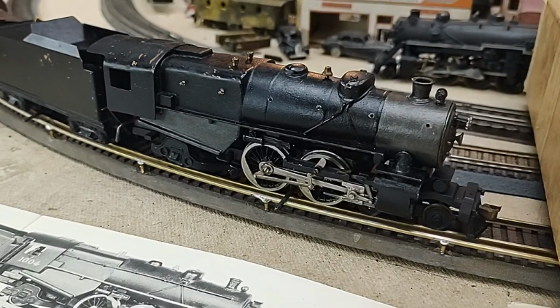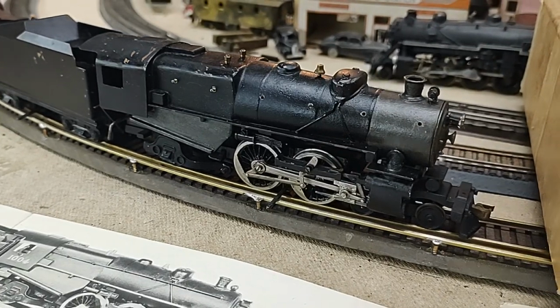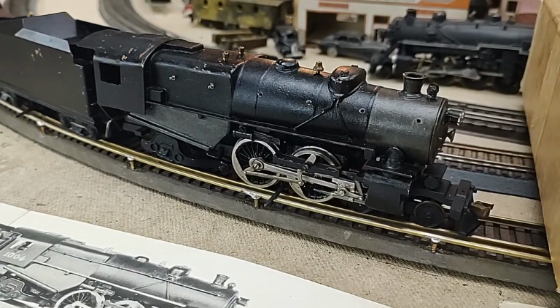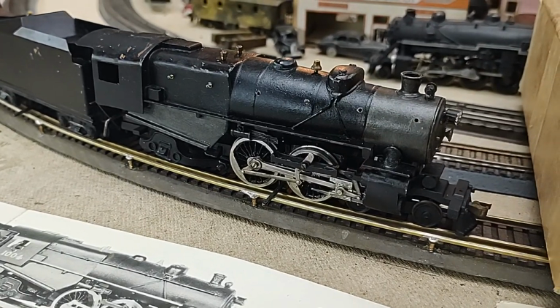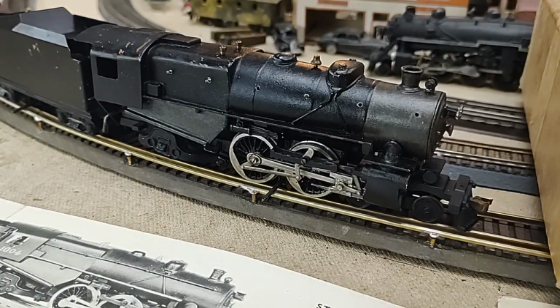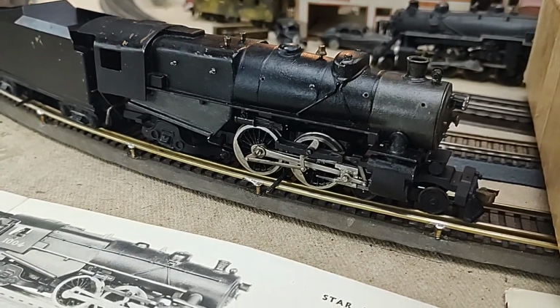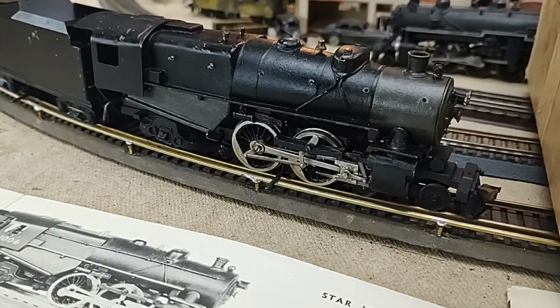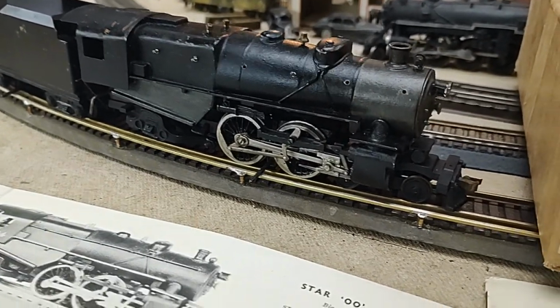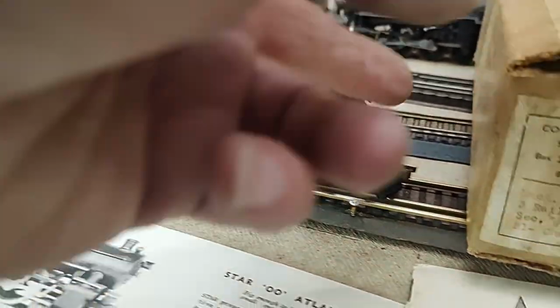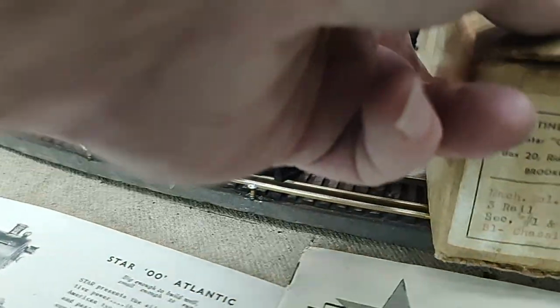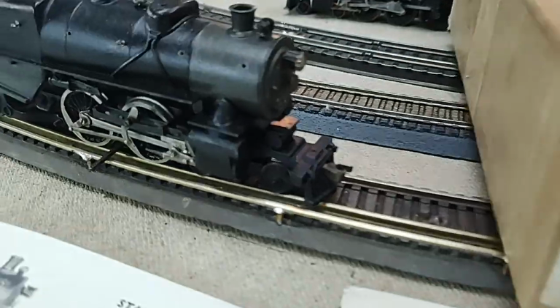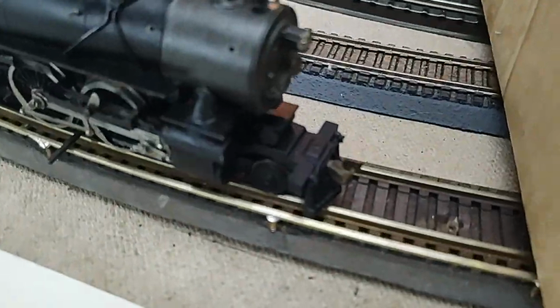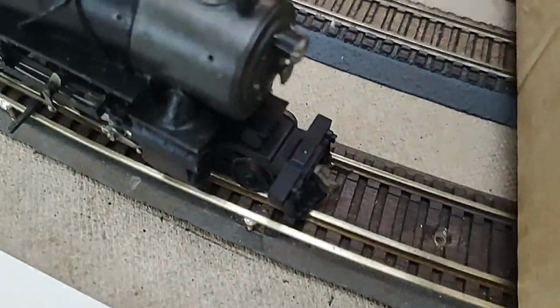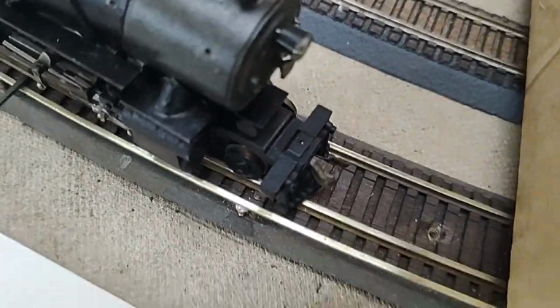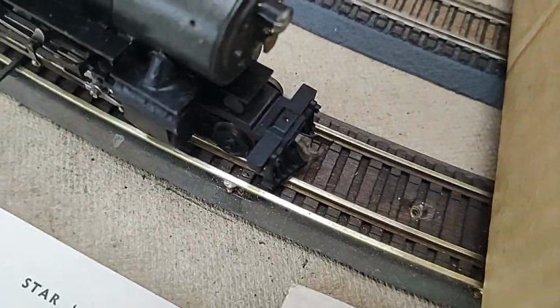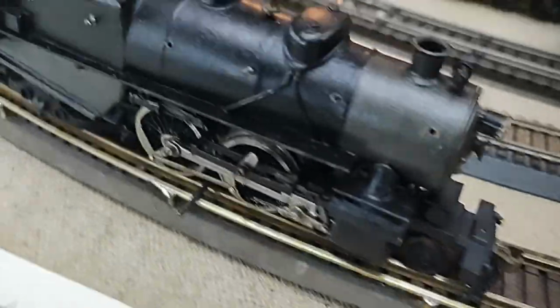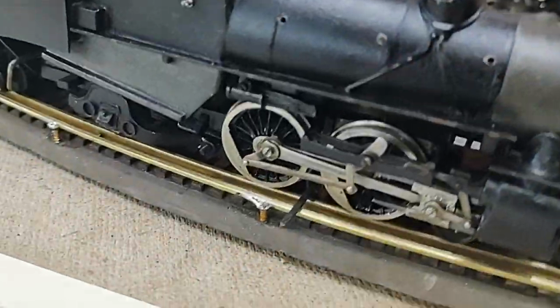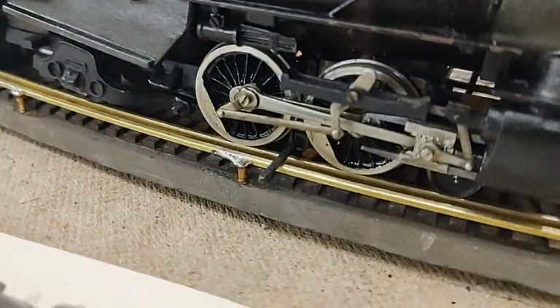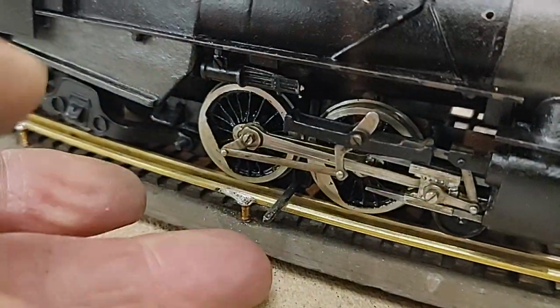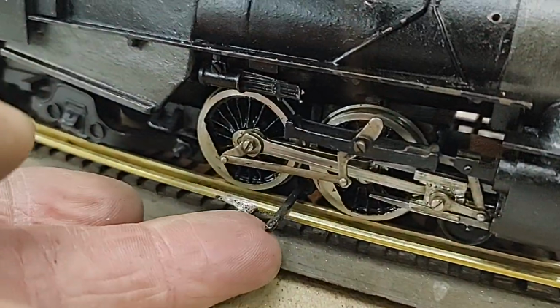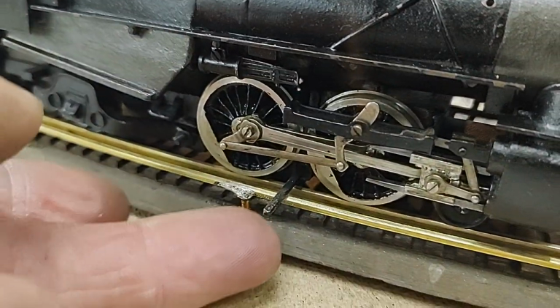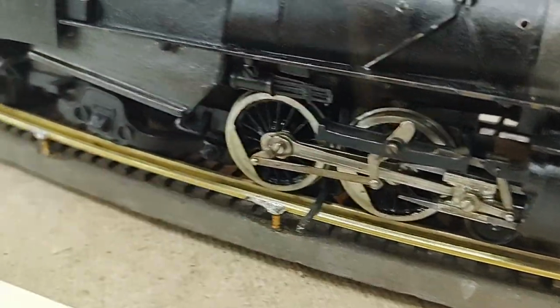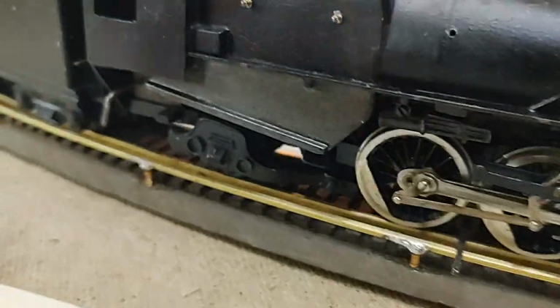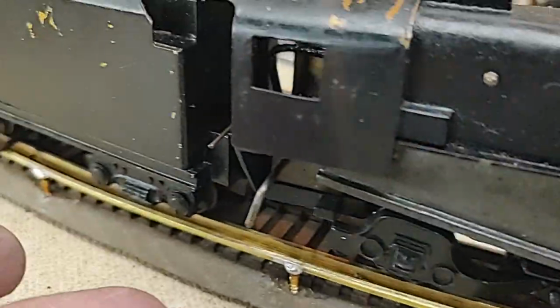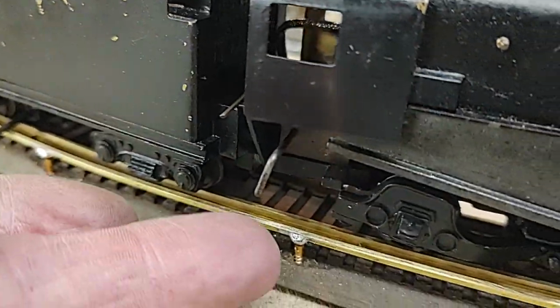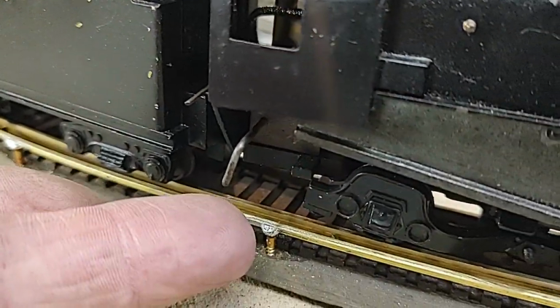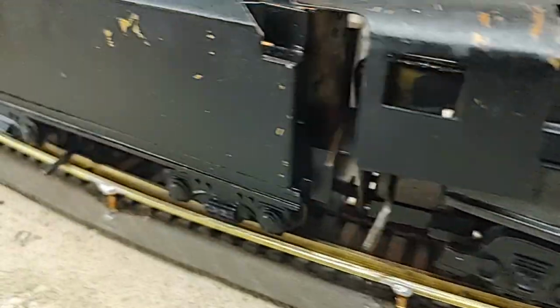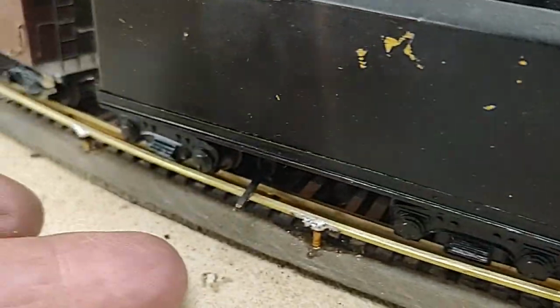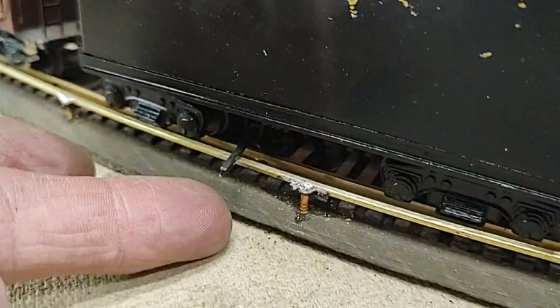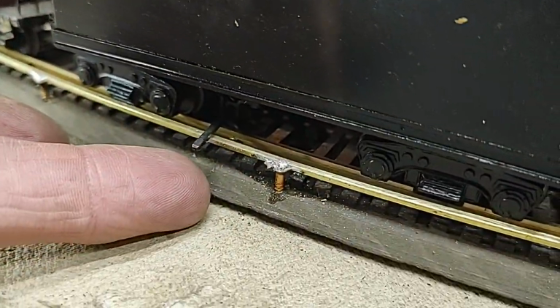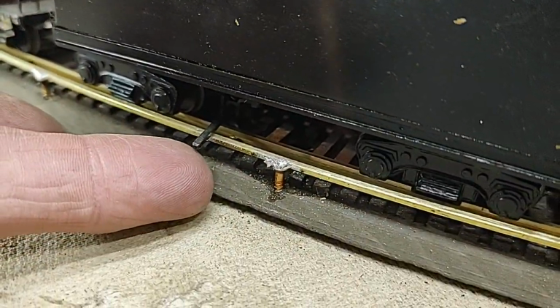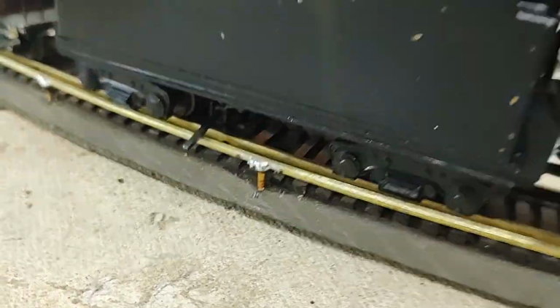At this time, scale models were pretty much running with outside third rail. So you have your outside third rail here, you have your outside pickup, your manual reverse, and a pickup on your tender here.